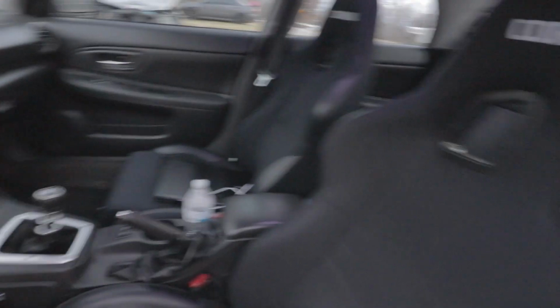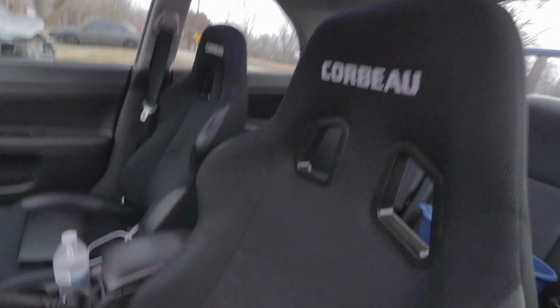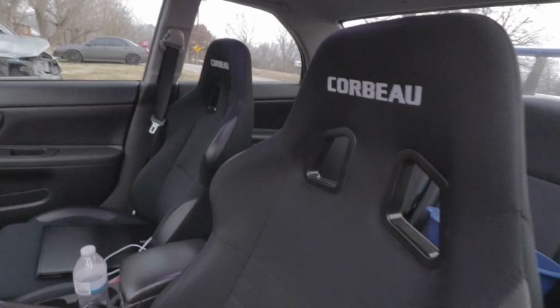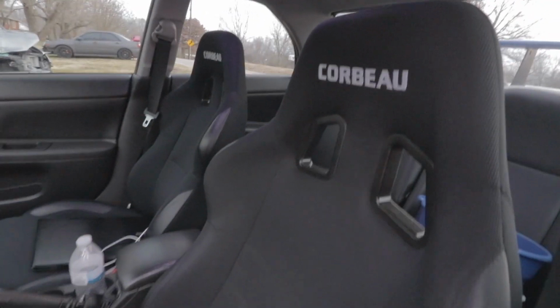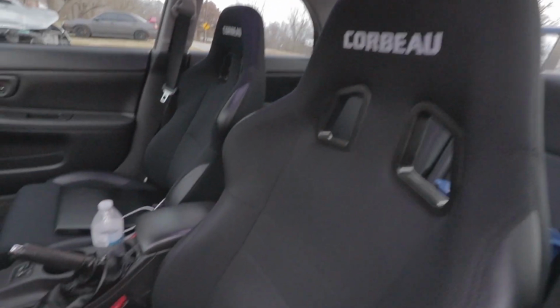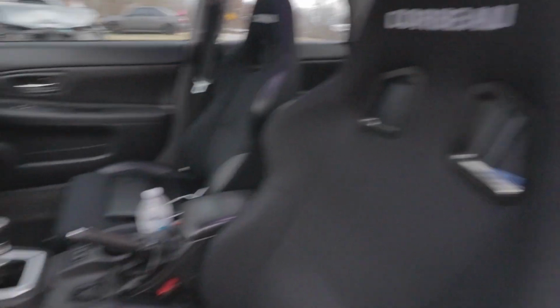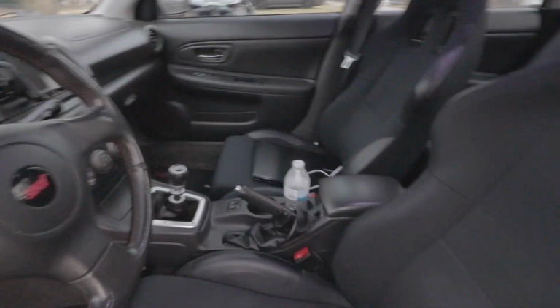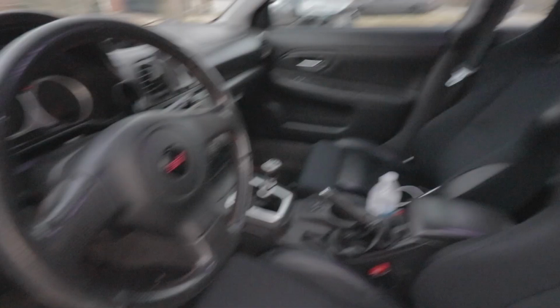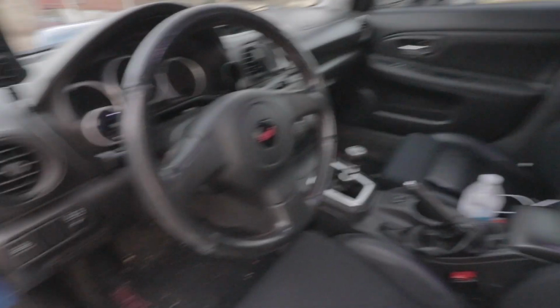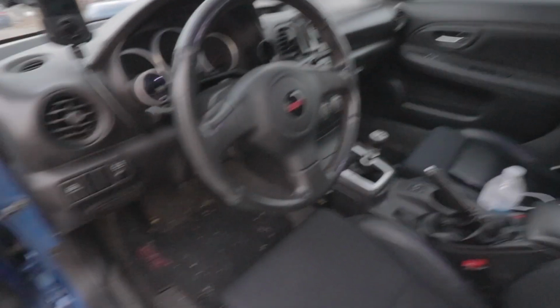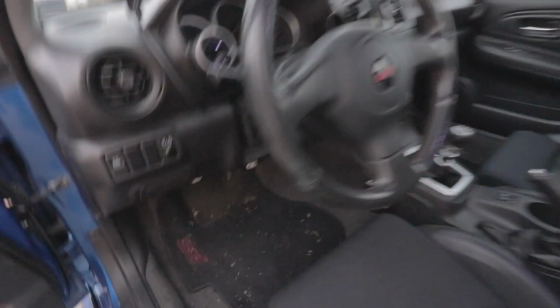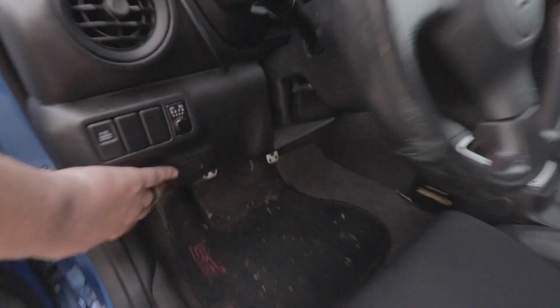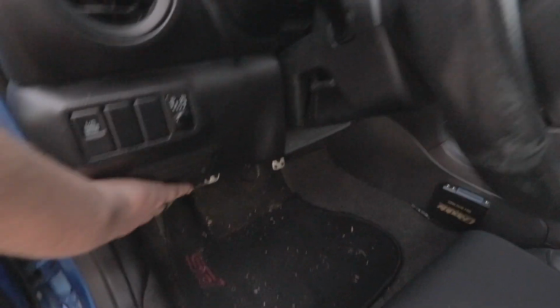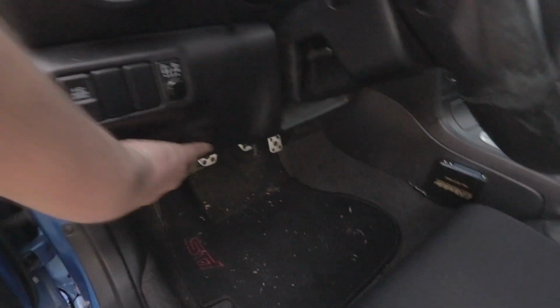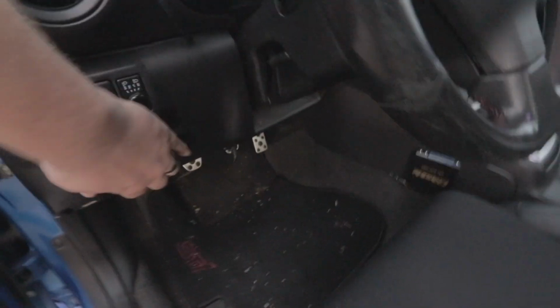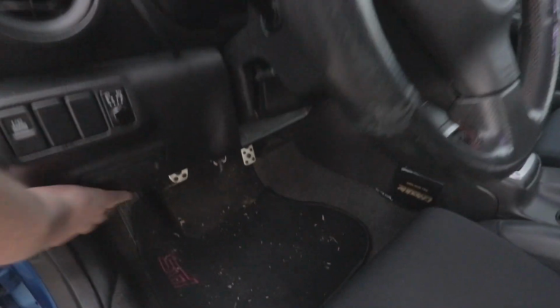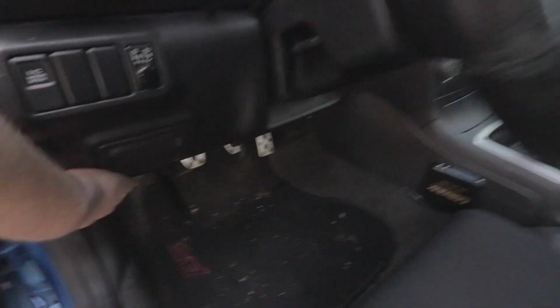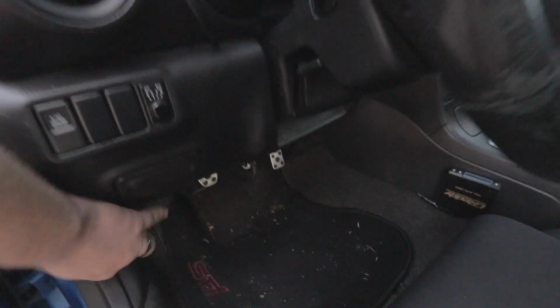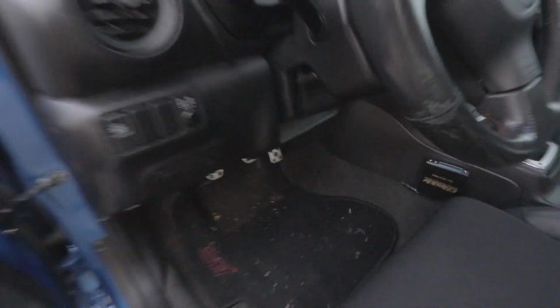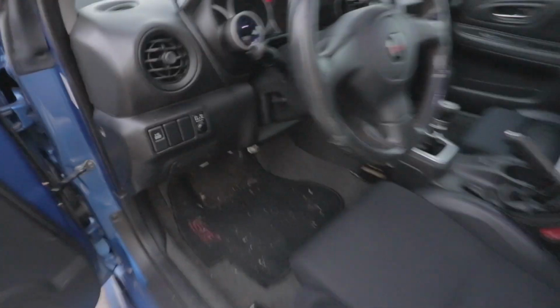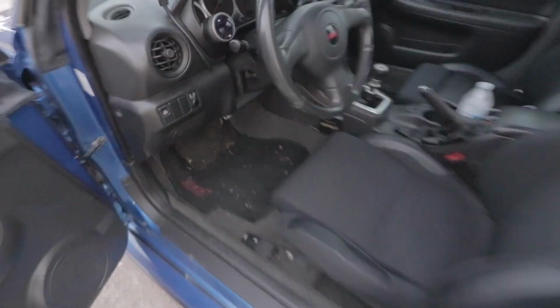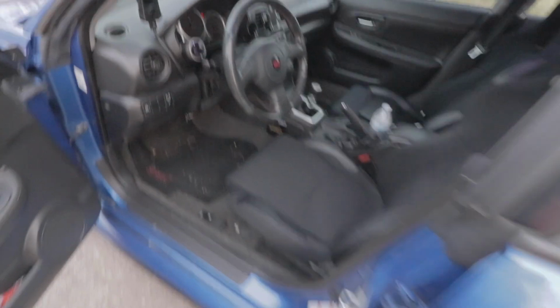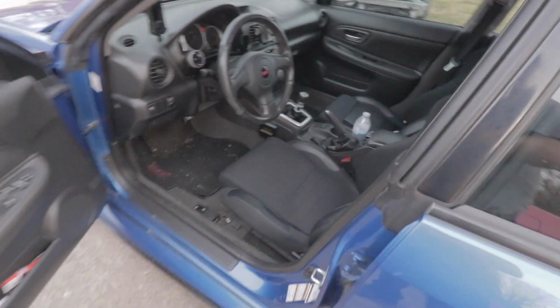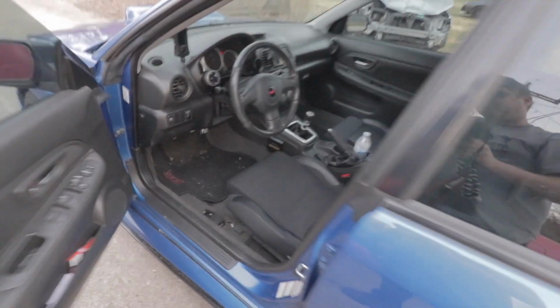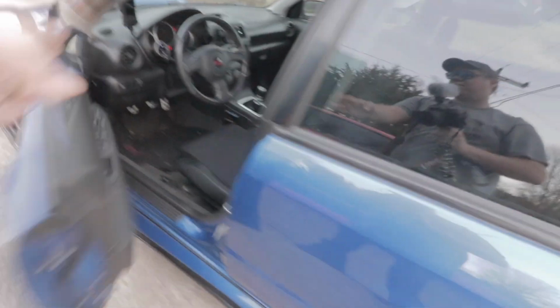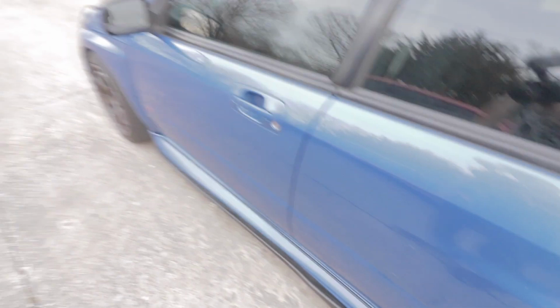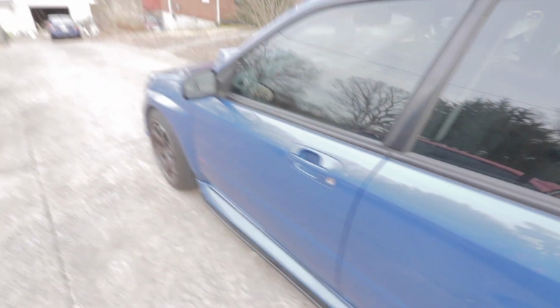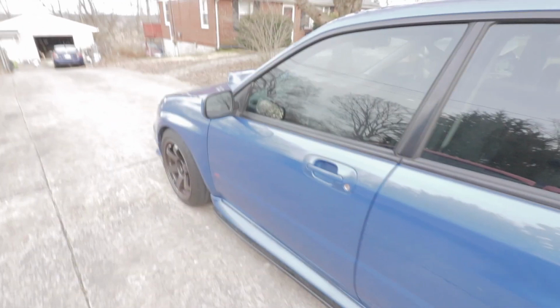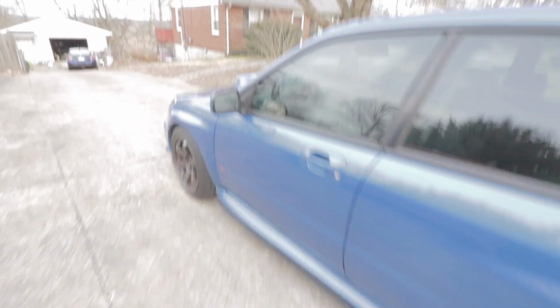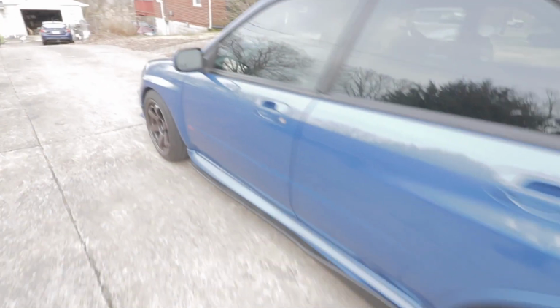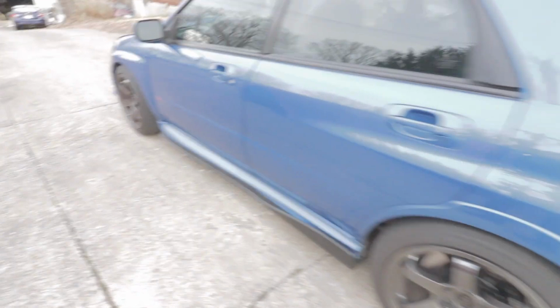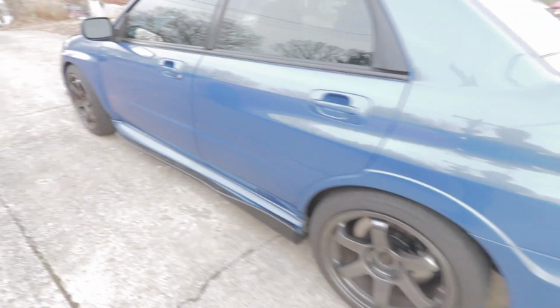It's got all limited Corbeau seats and everything — real clean car. I'll be taking this one to the dyno tomorrow.